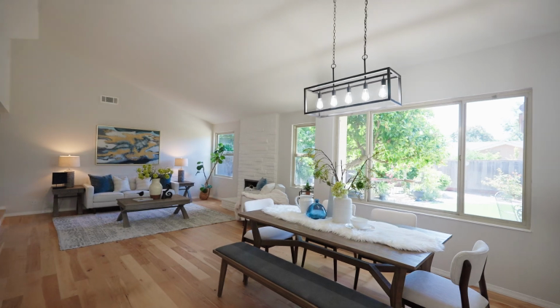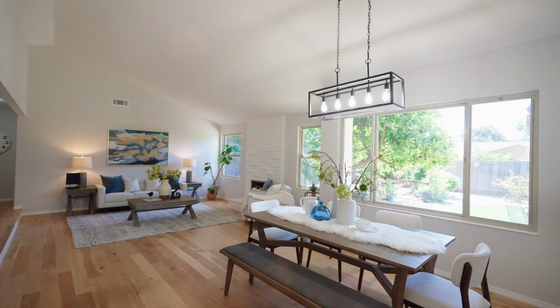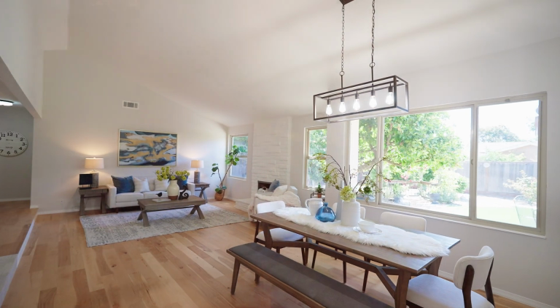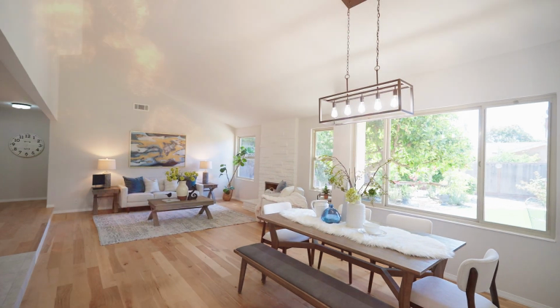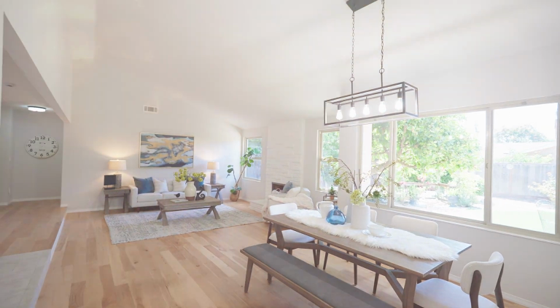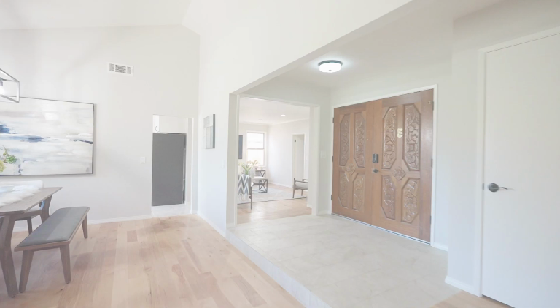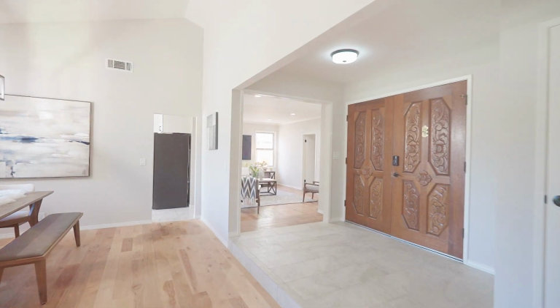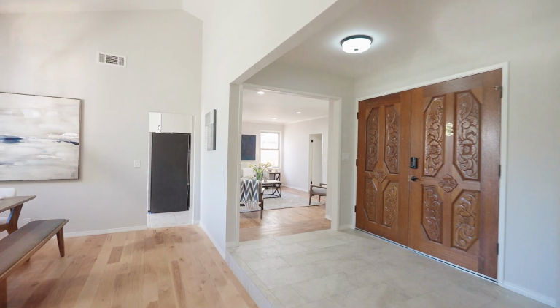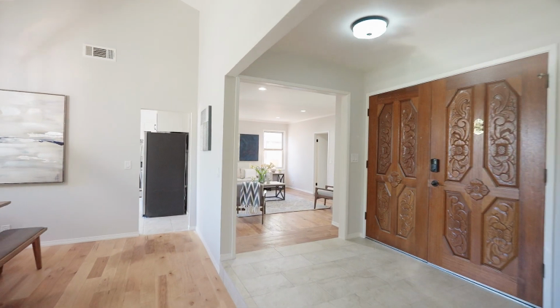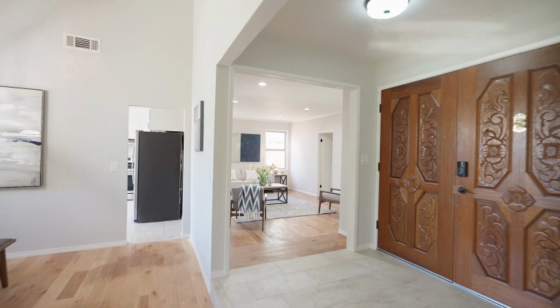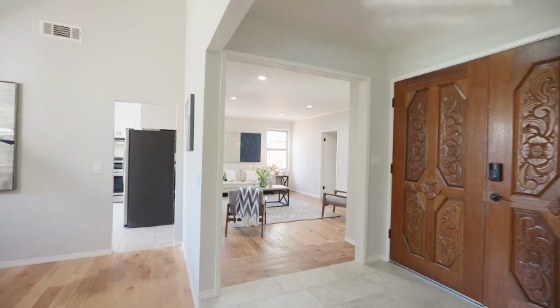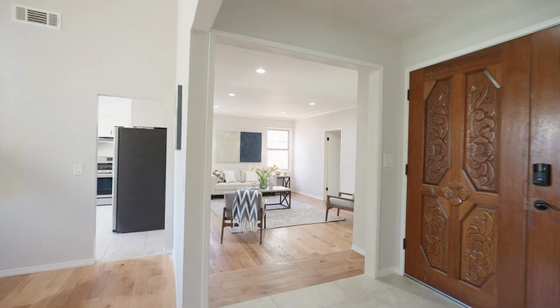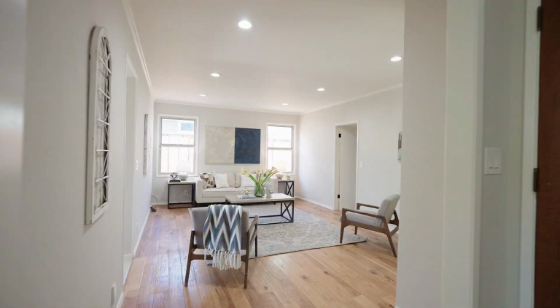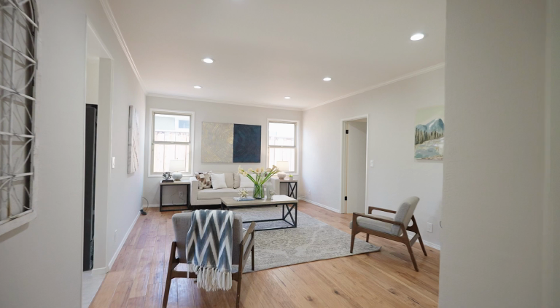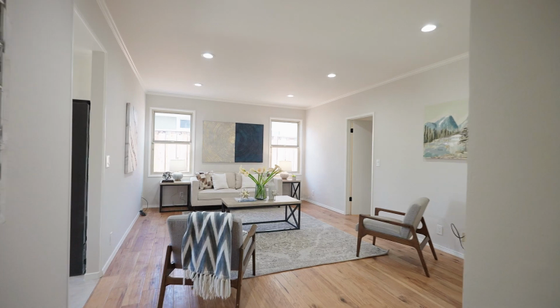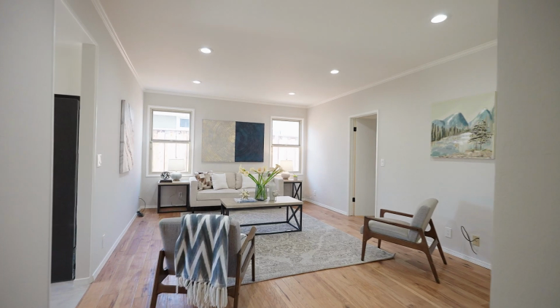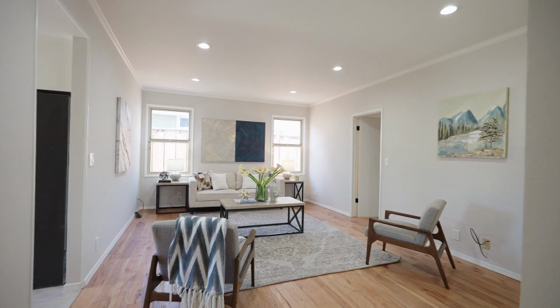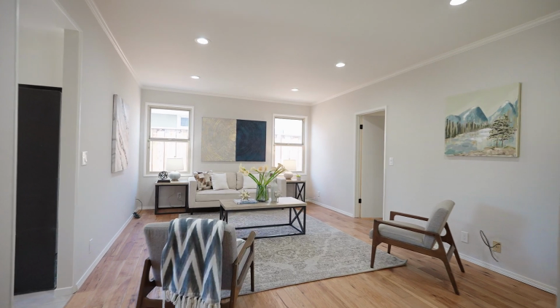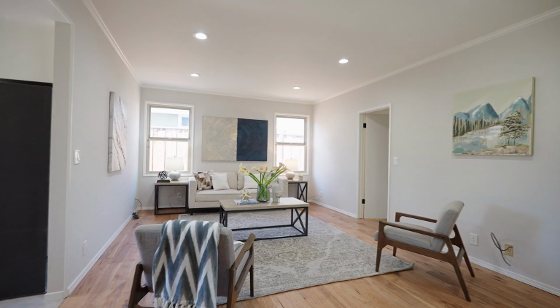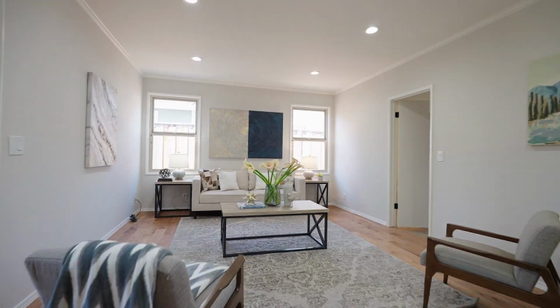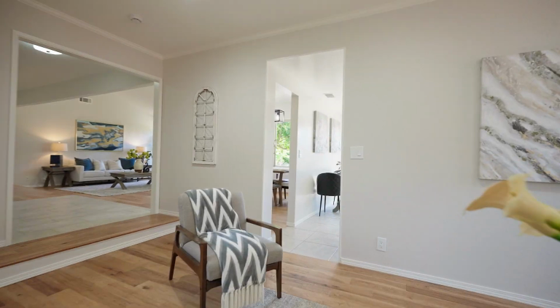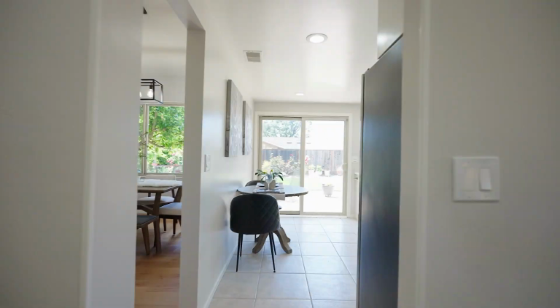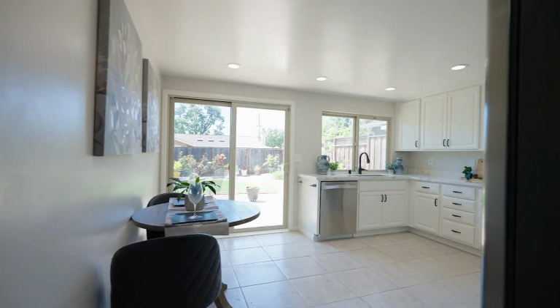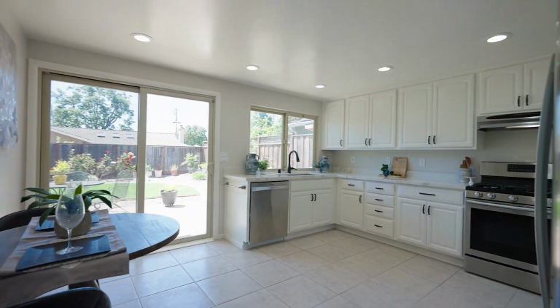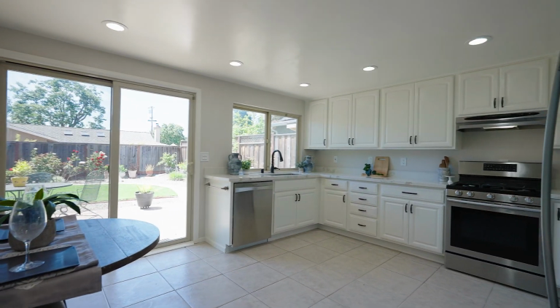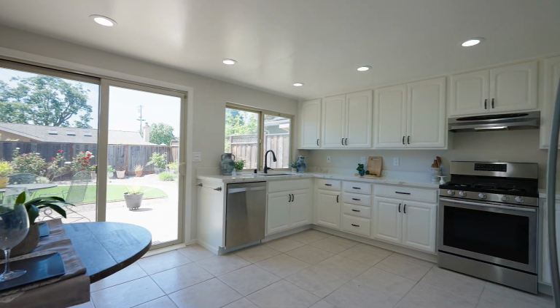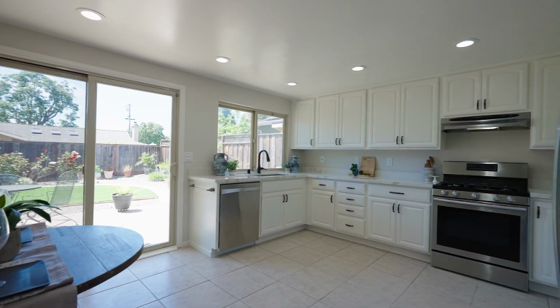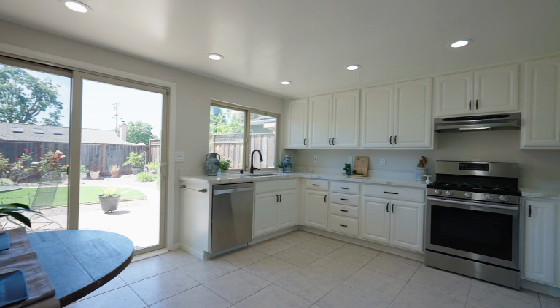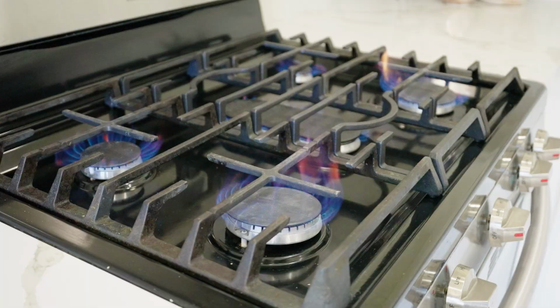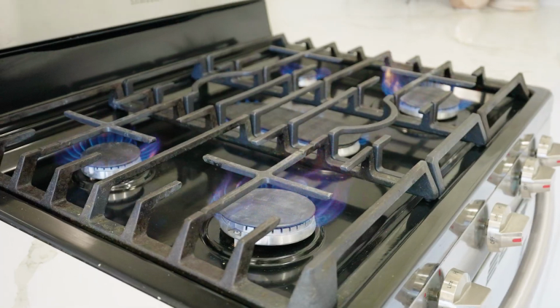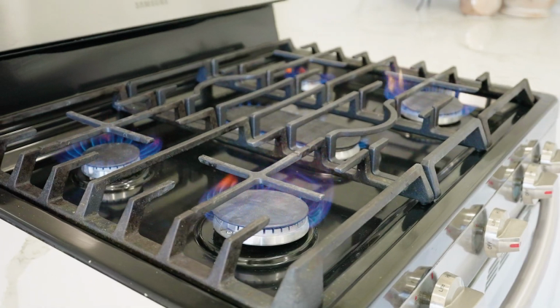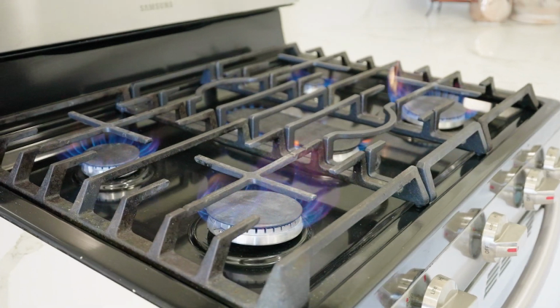A couple other amazing things to note is the open floor plan, the separated family room off of the kitchen, and of course the kitchen-backyard combination is just a beautiful thing for a family.